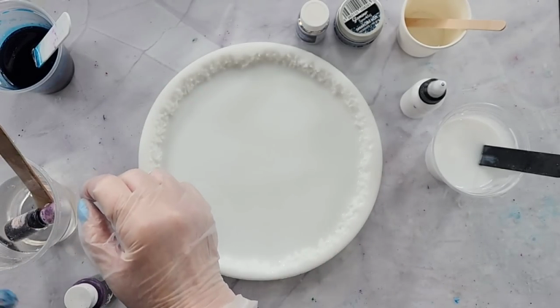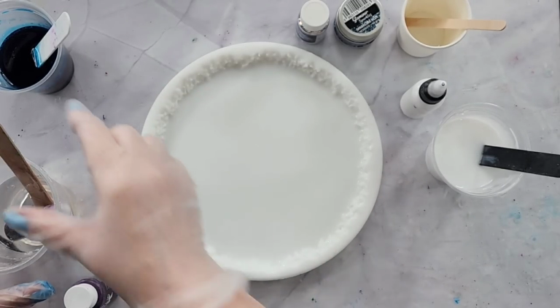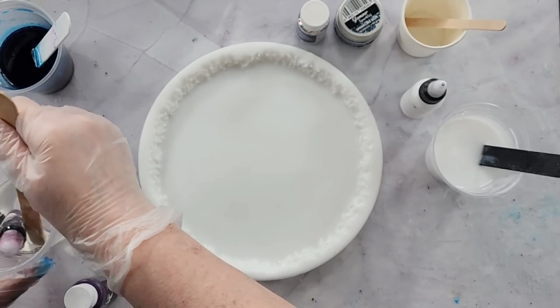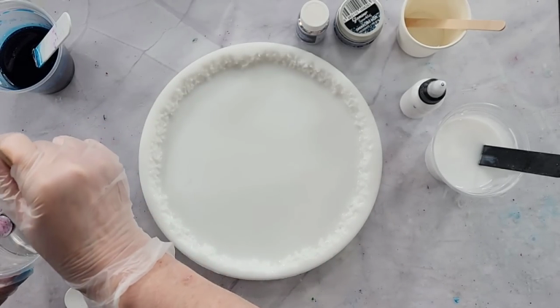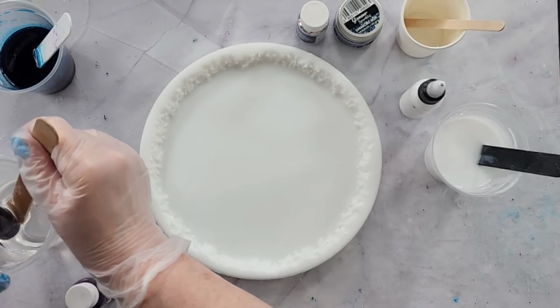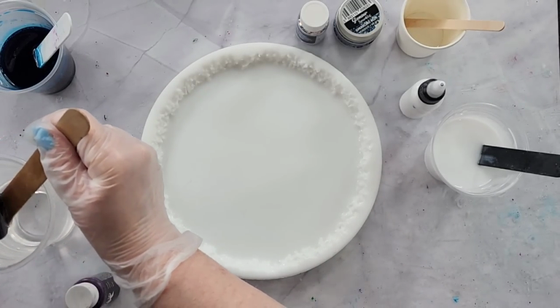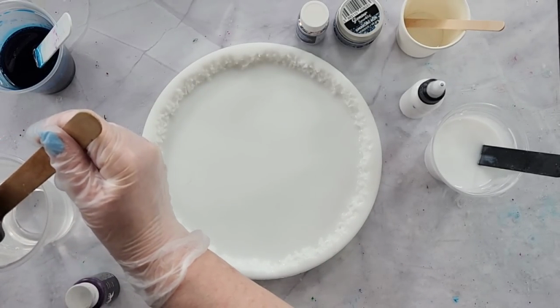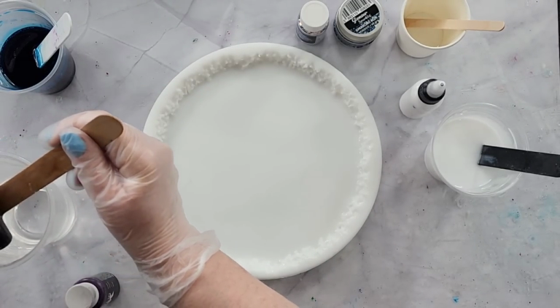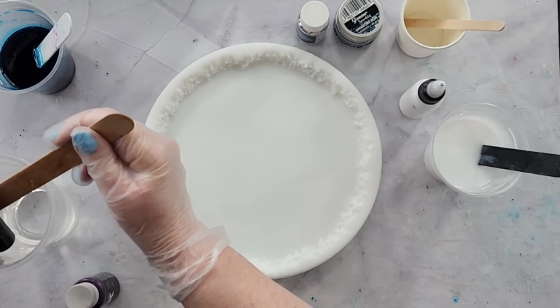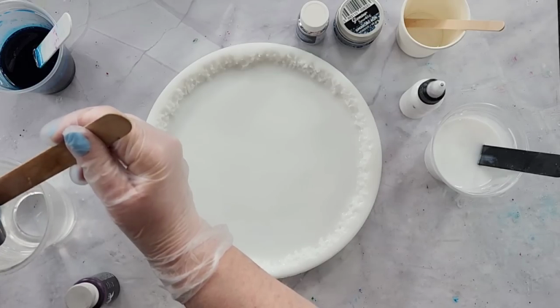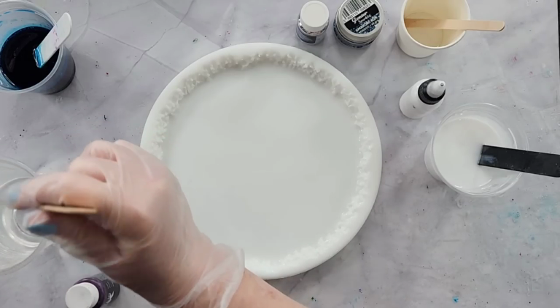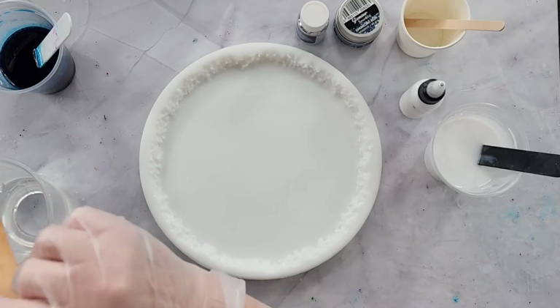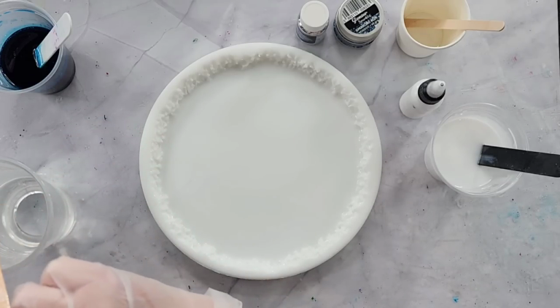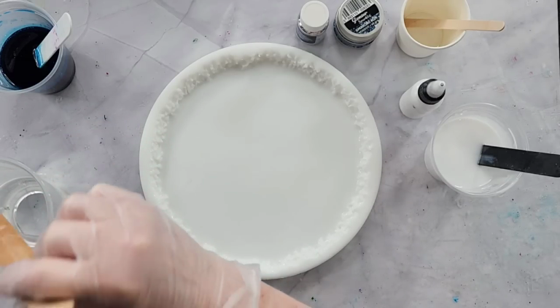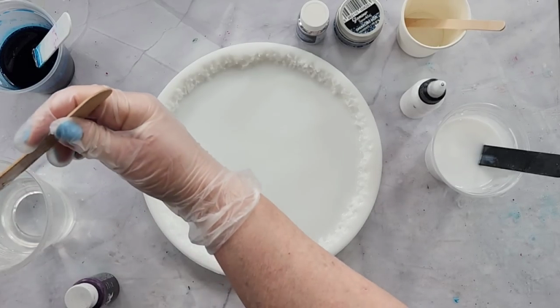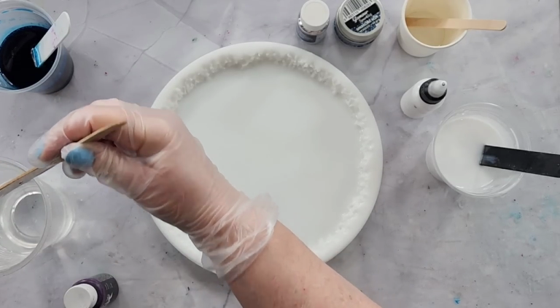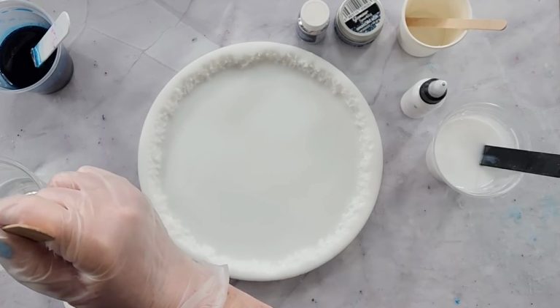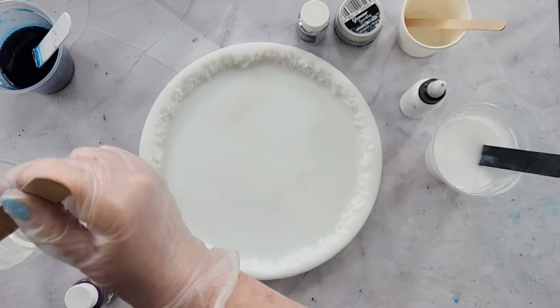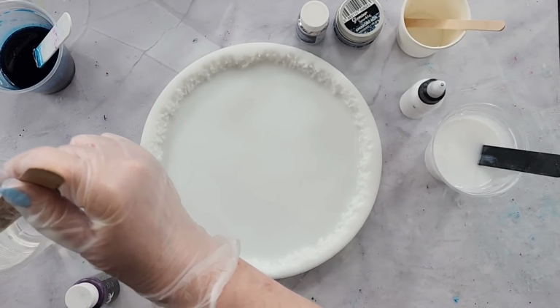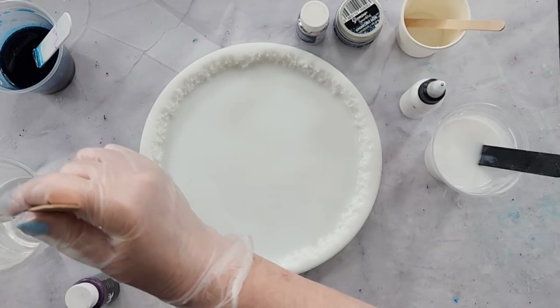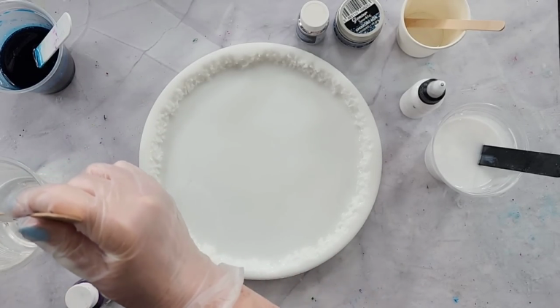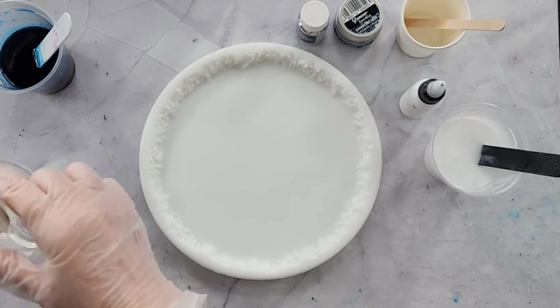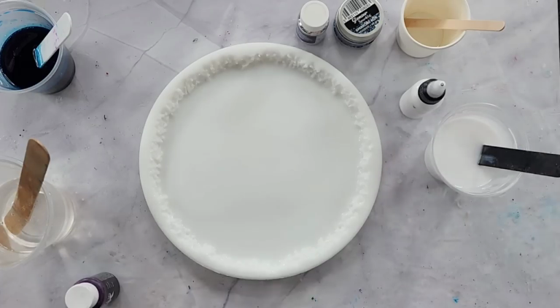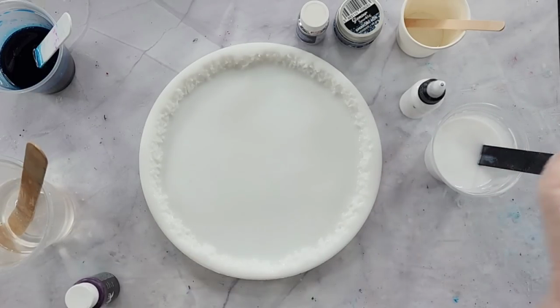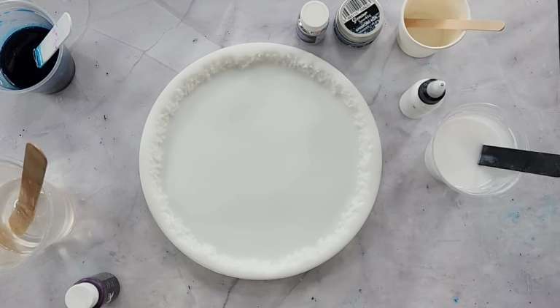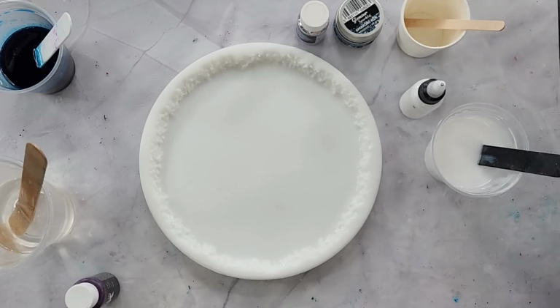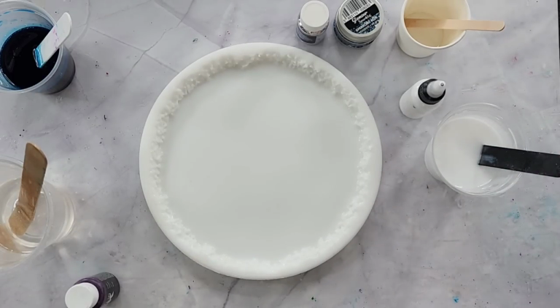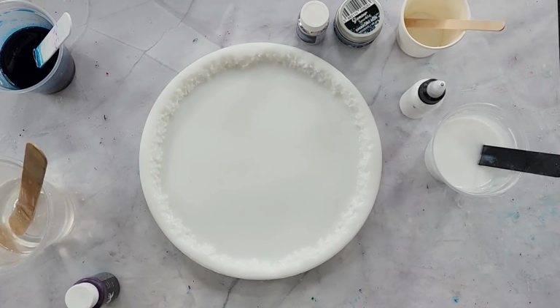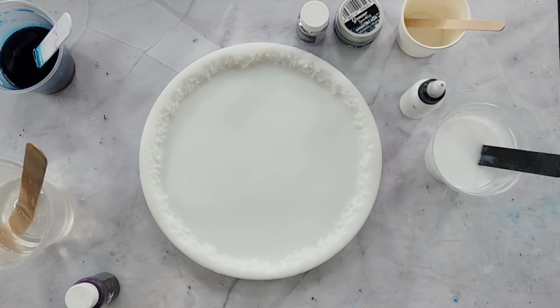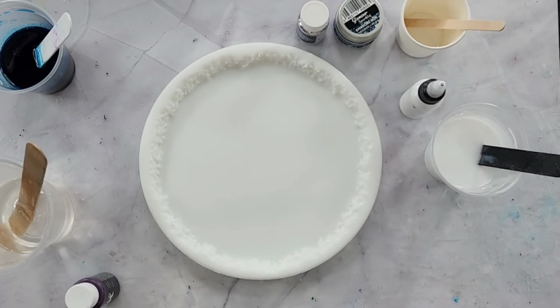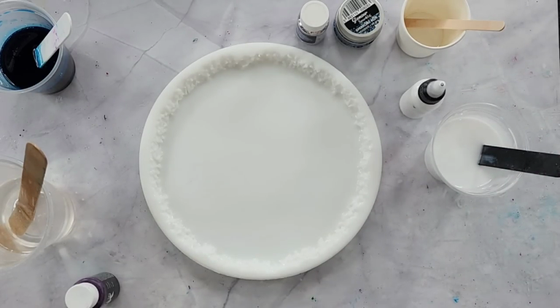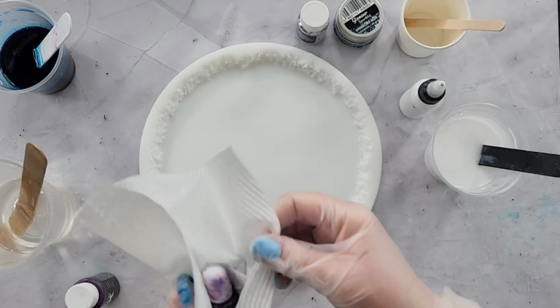Oh no, oh gosh! The joys of live videoing — let me get that out. All right, let me clean that up real quick.